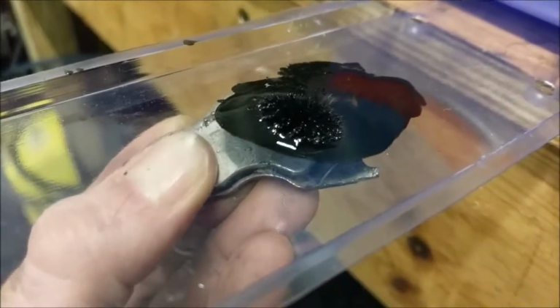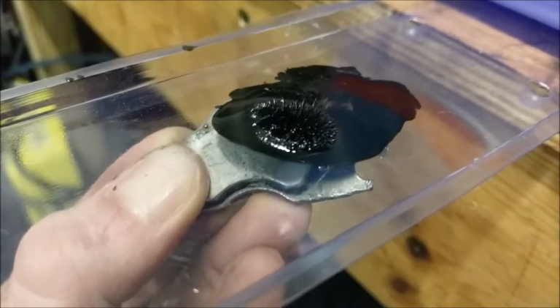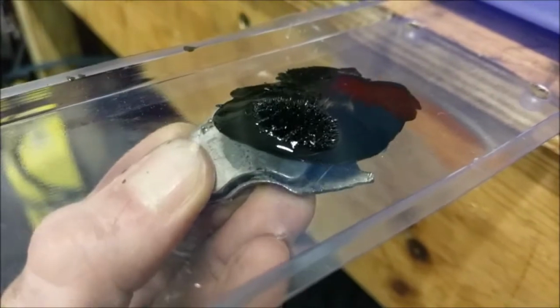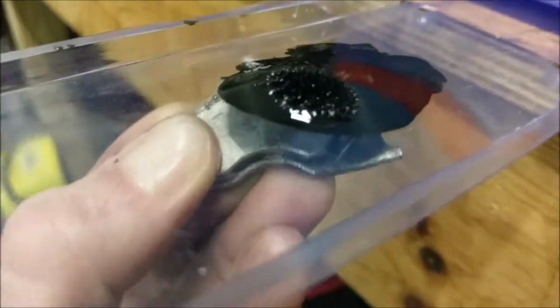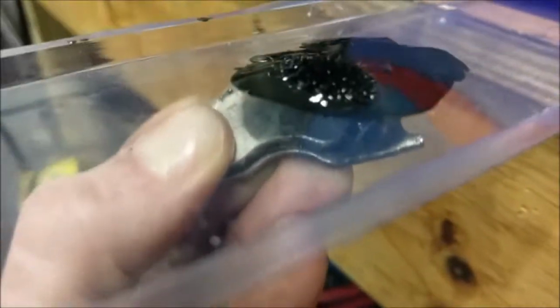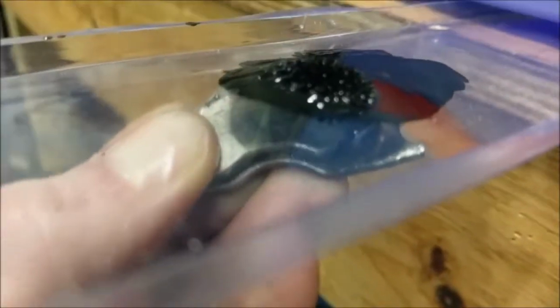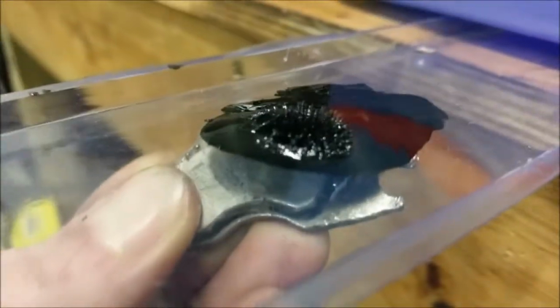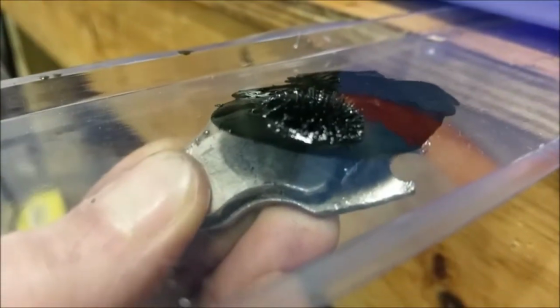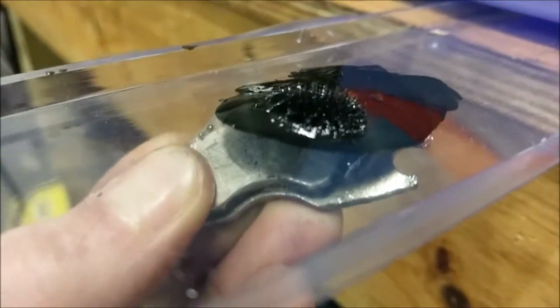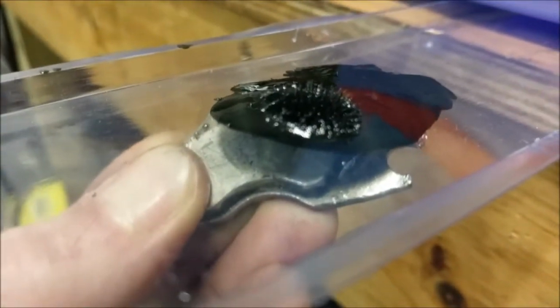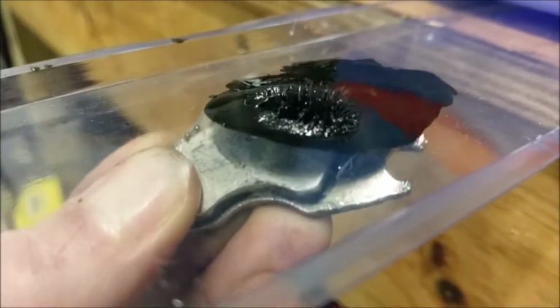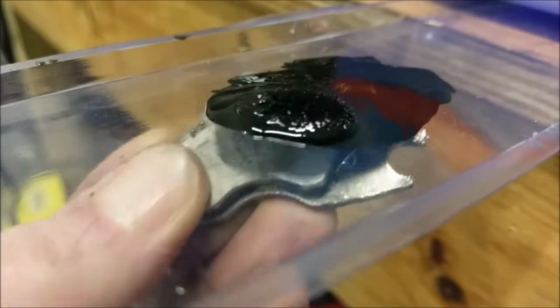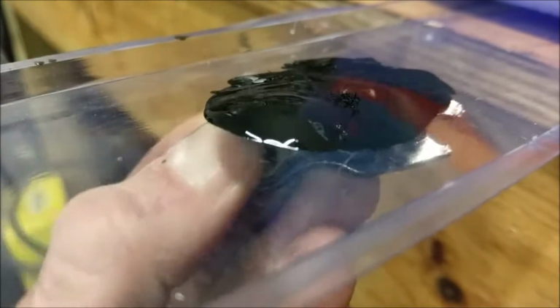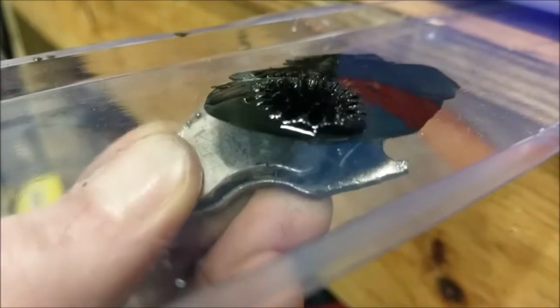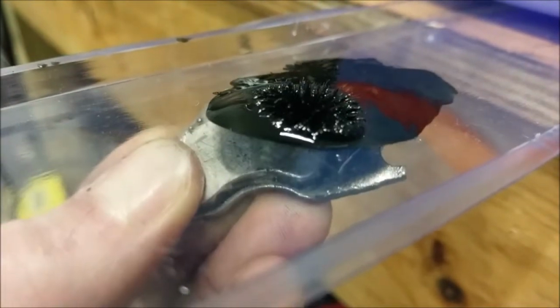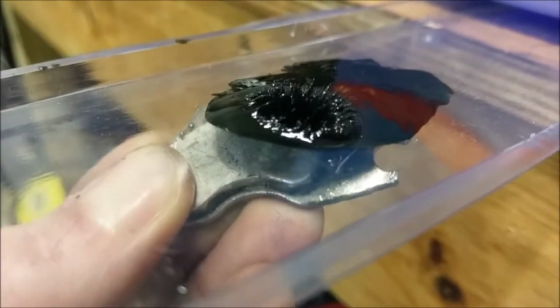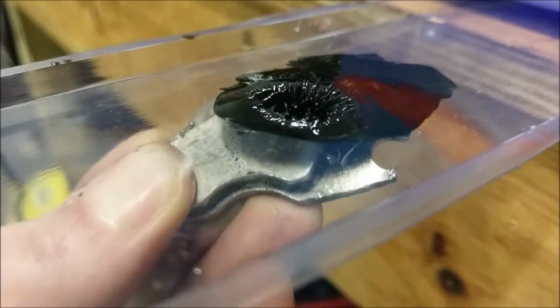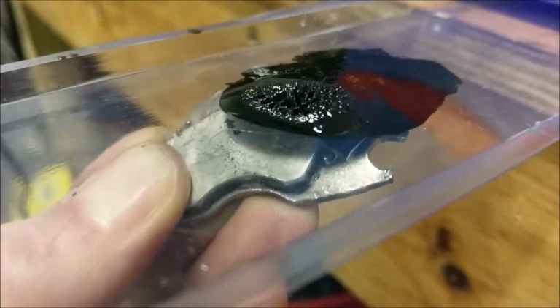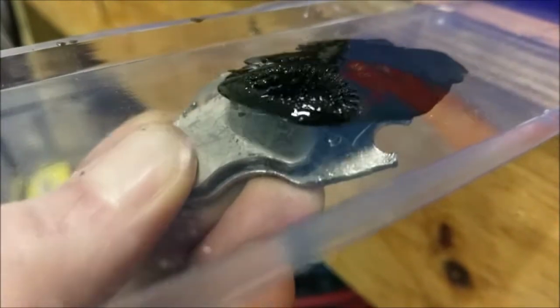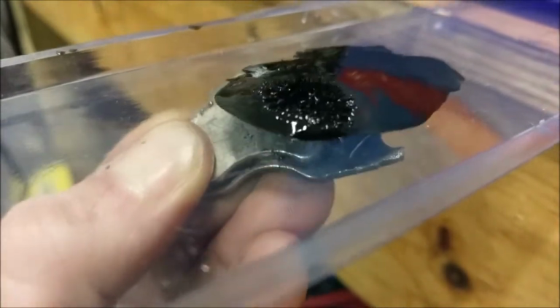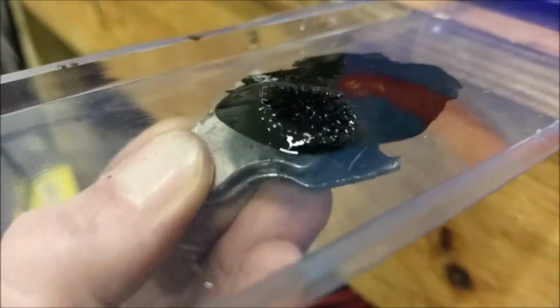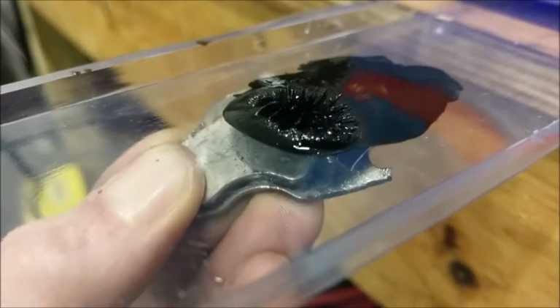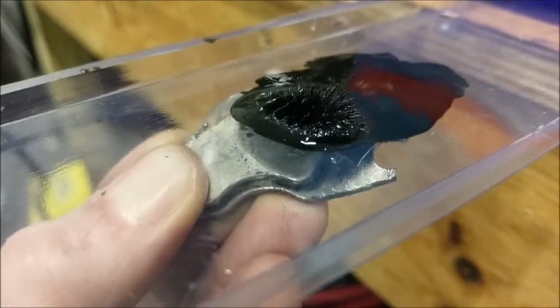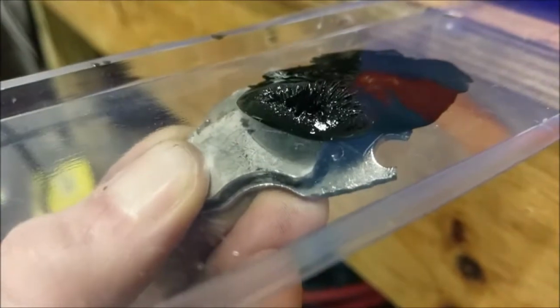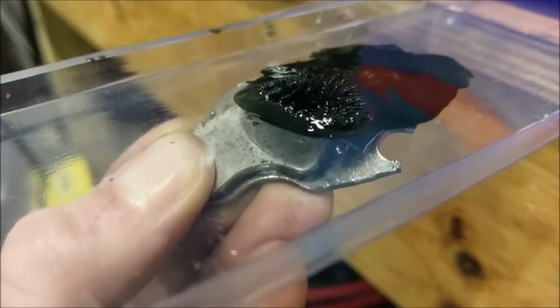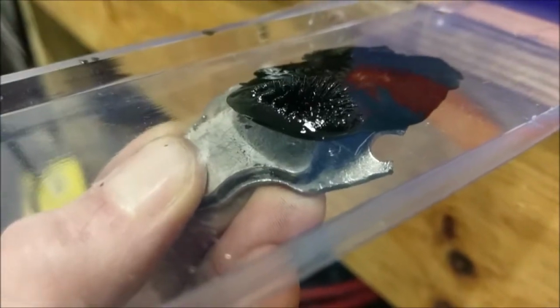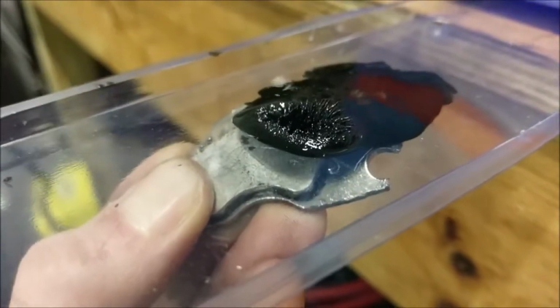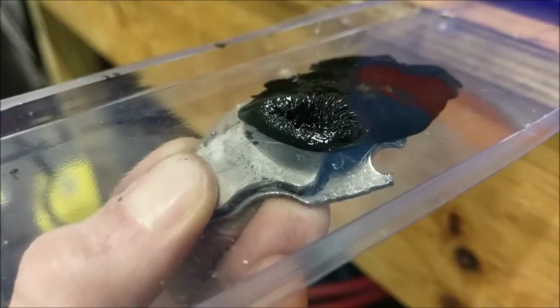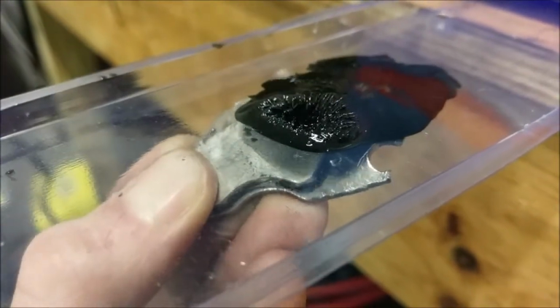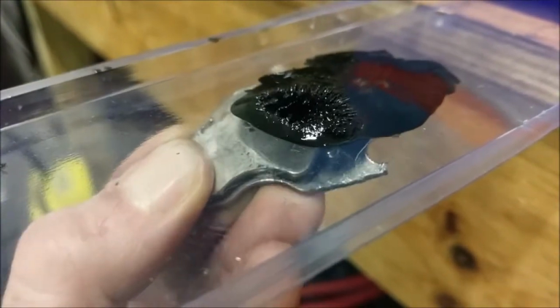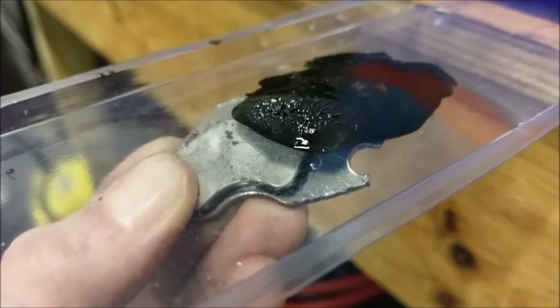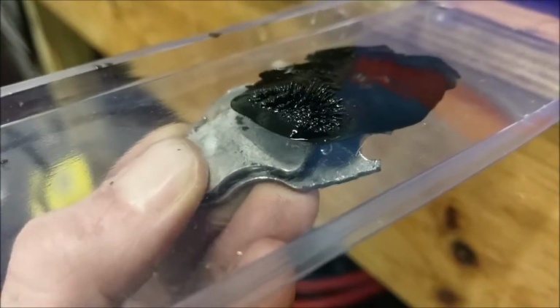I'll cut that open. I'm going to try to get some more angles on this because it does look pretty cool. I was hoping to get more of it to play with, but back to work cutting that open.